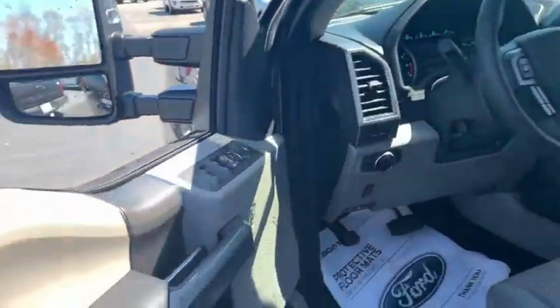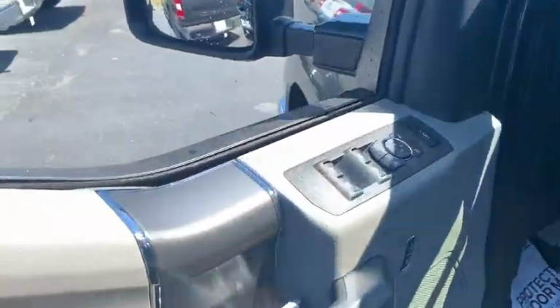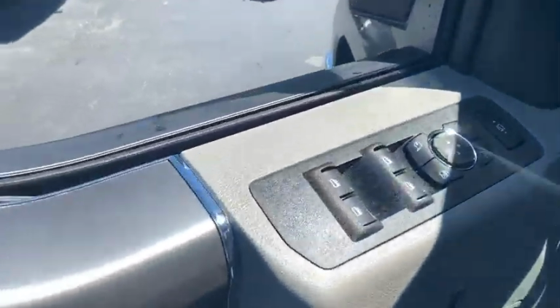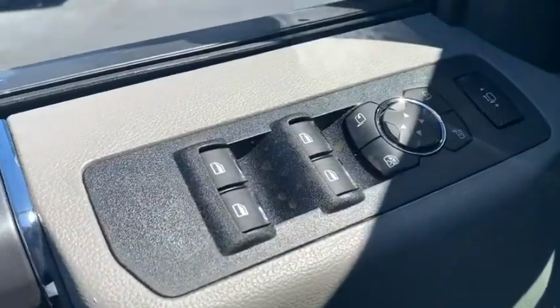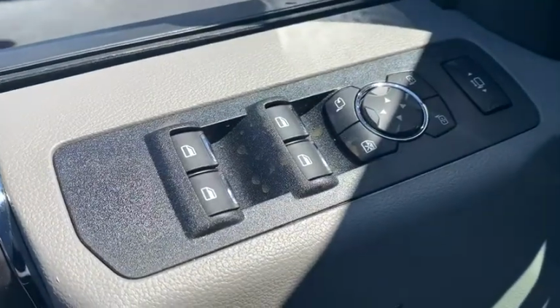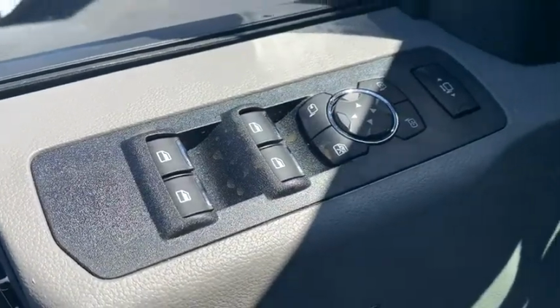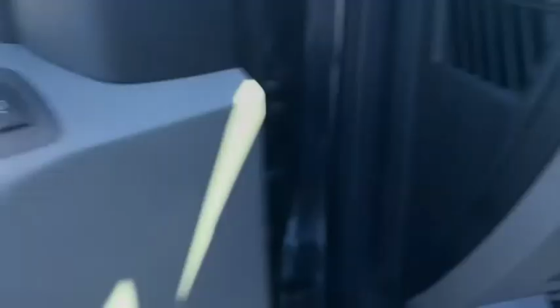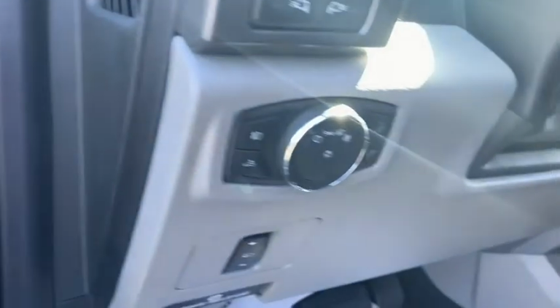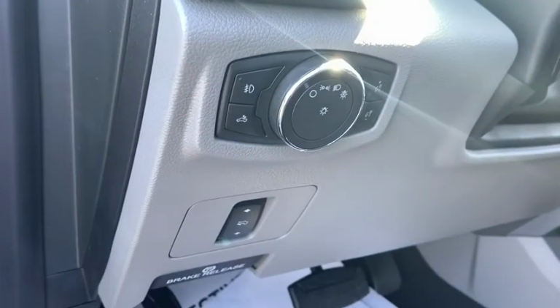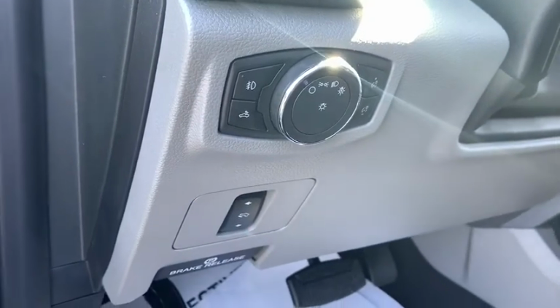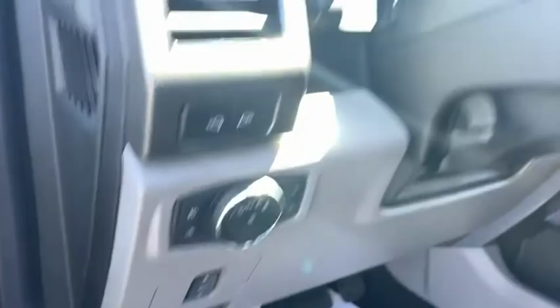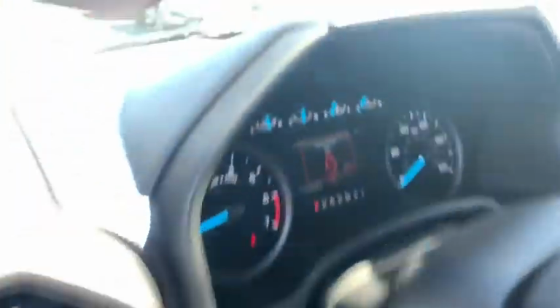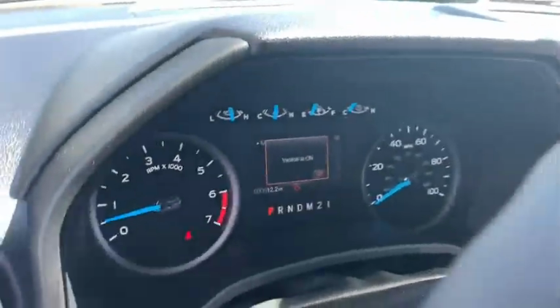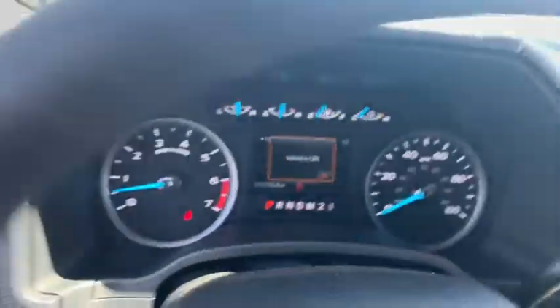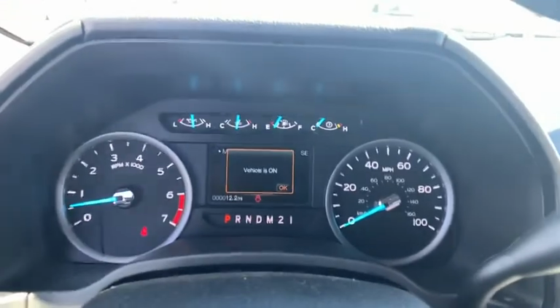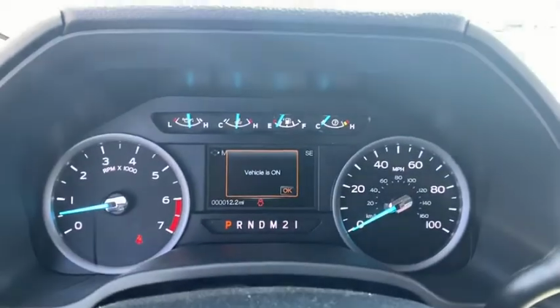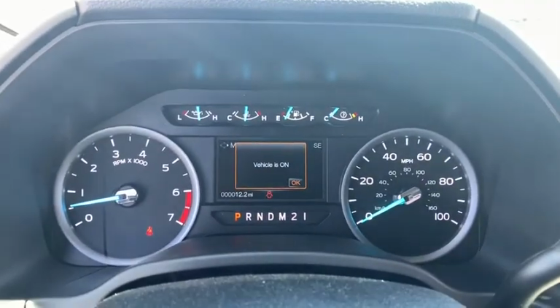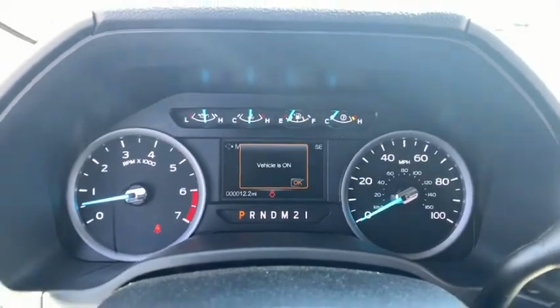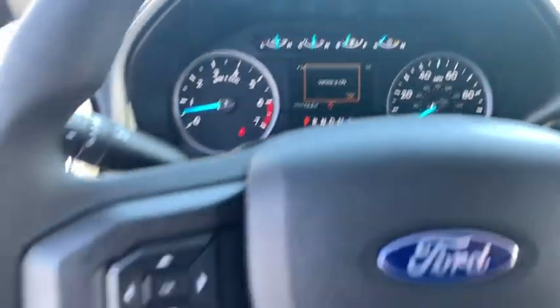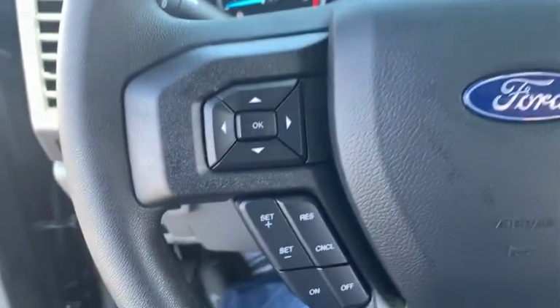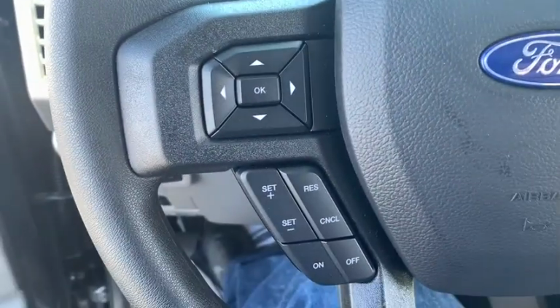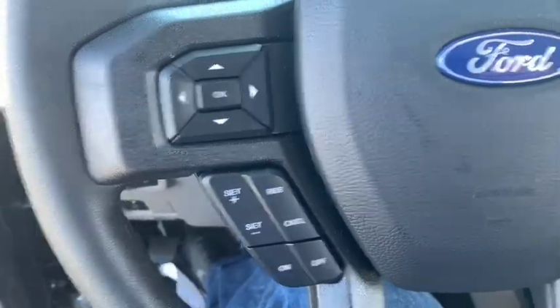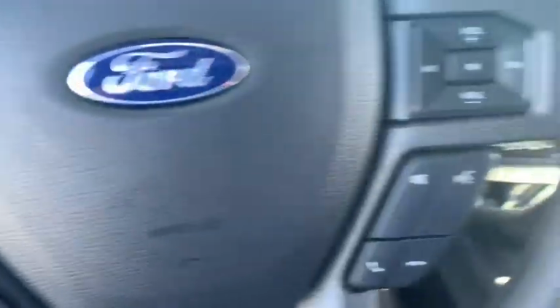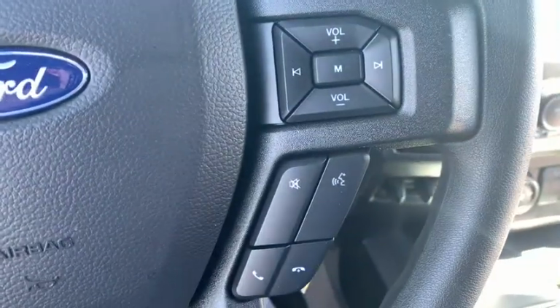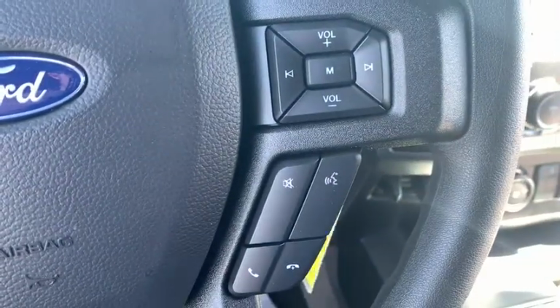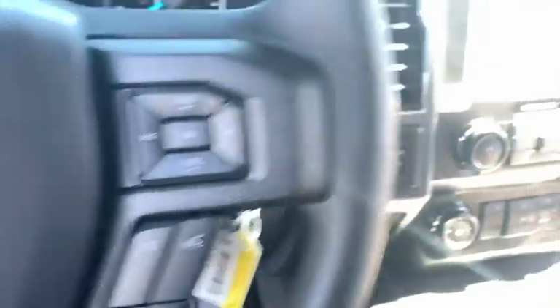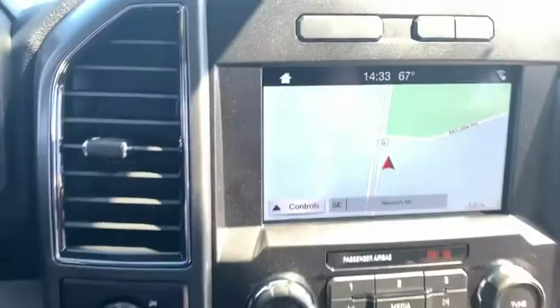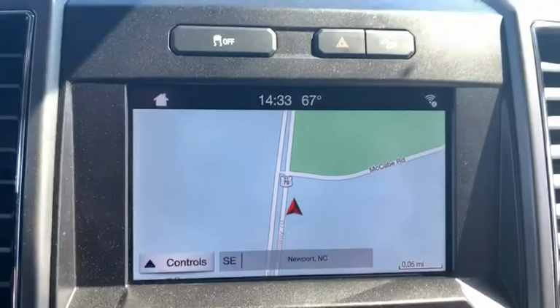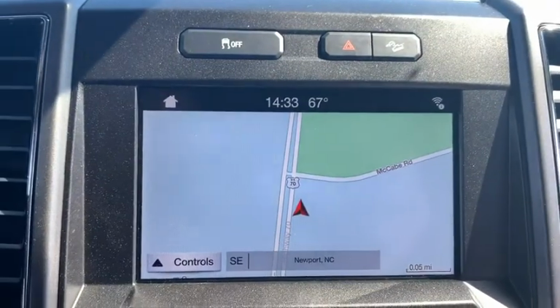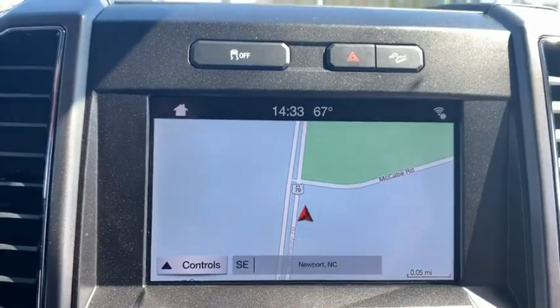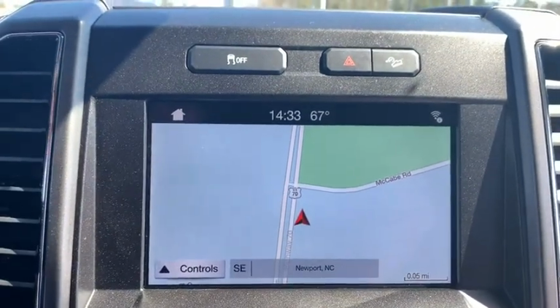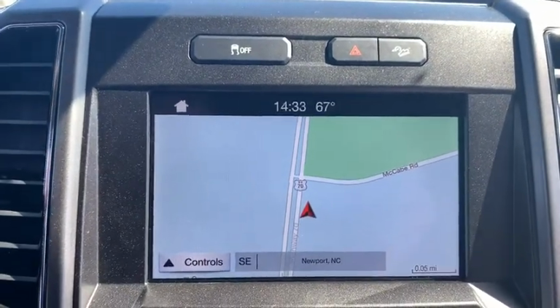Here are some of this vehicle's great options: traction control, dual airbags, alloy wheels, power steering, four-wheel disc brakes, center armrest, voice-activated navigation system, security system, electronic stability control, compass.